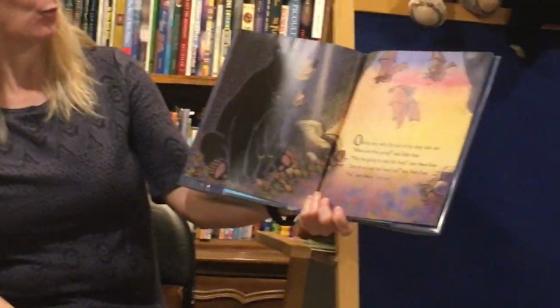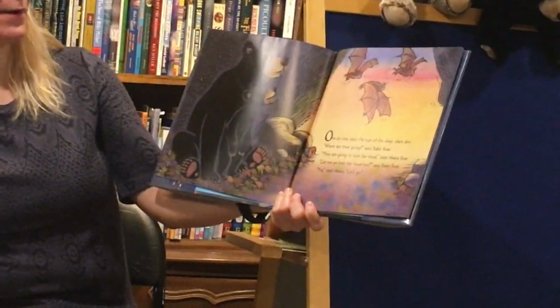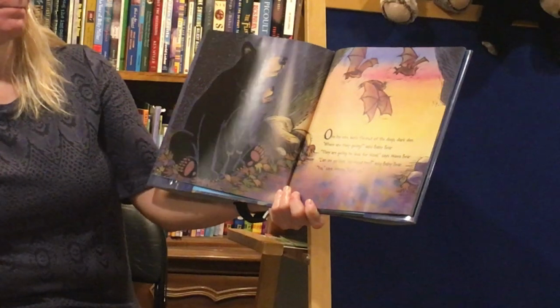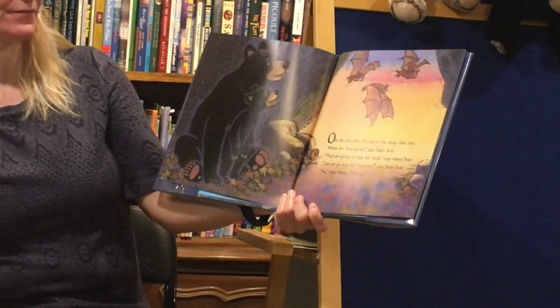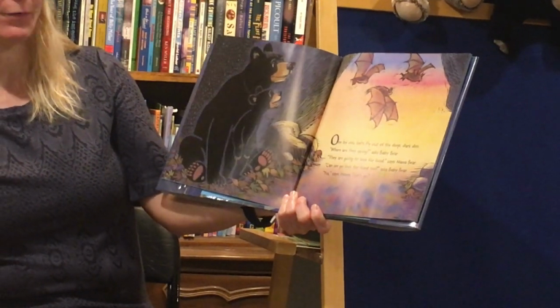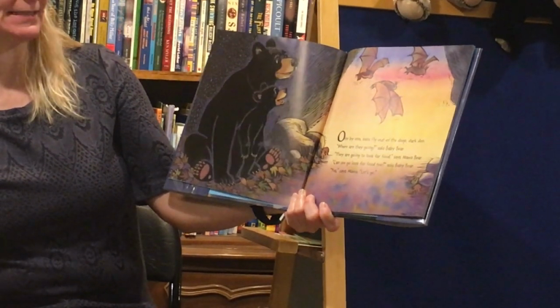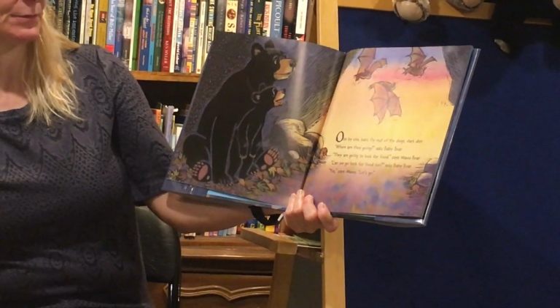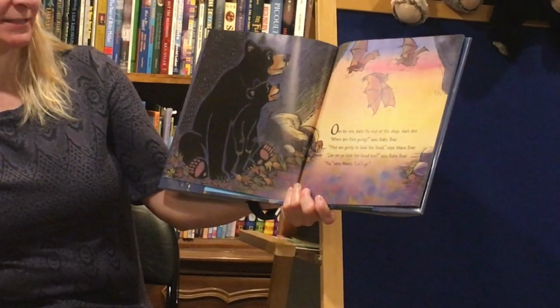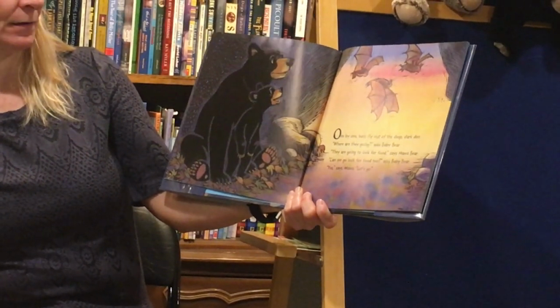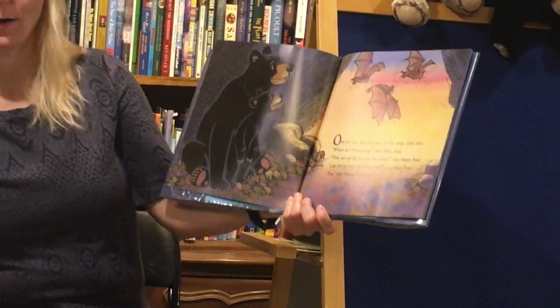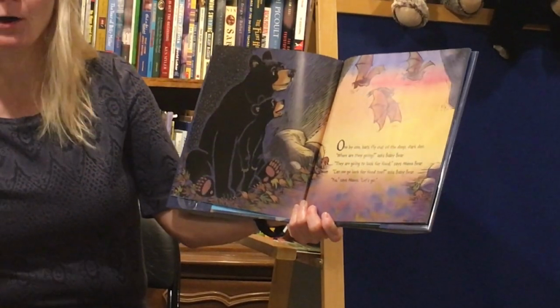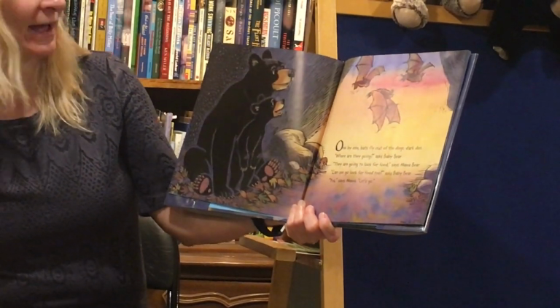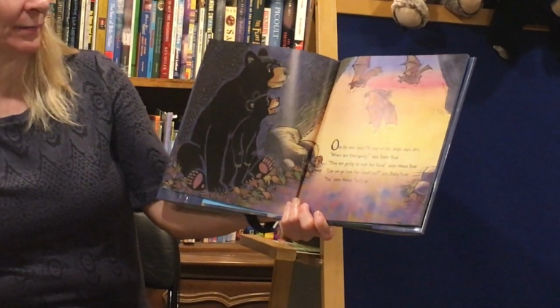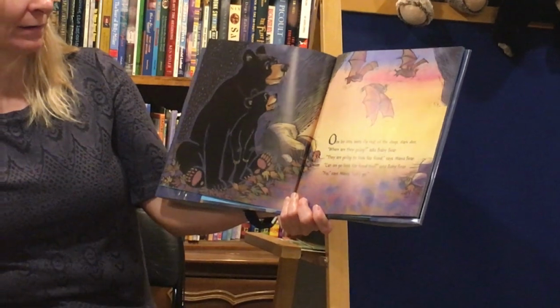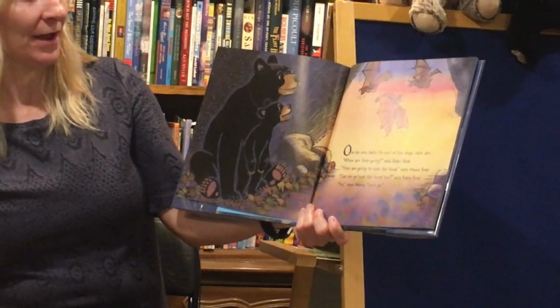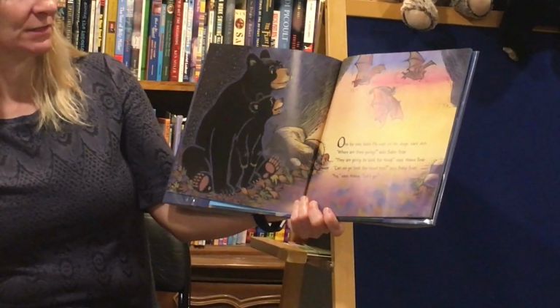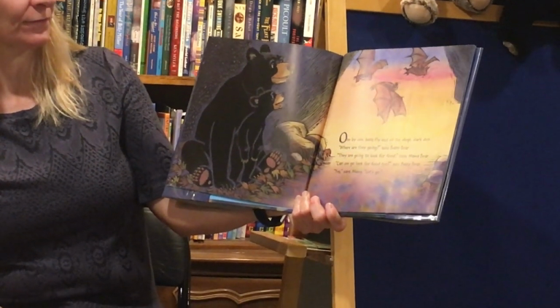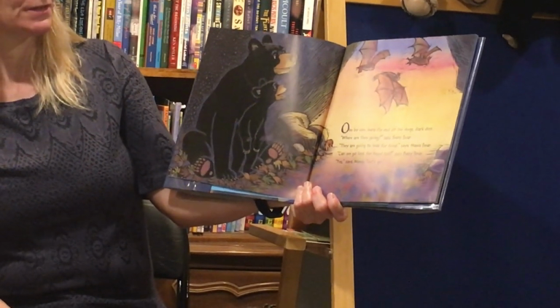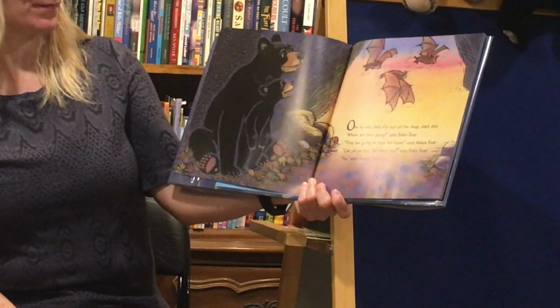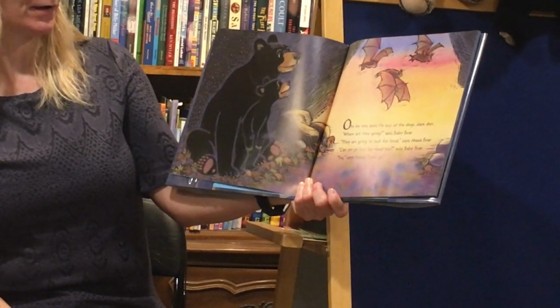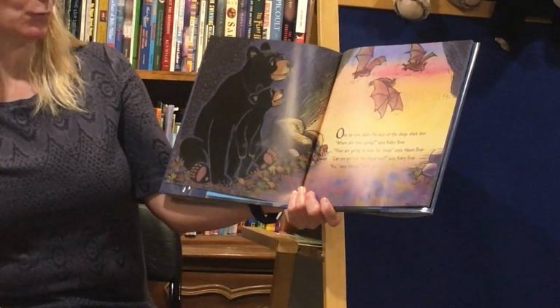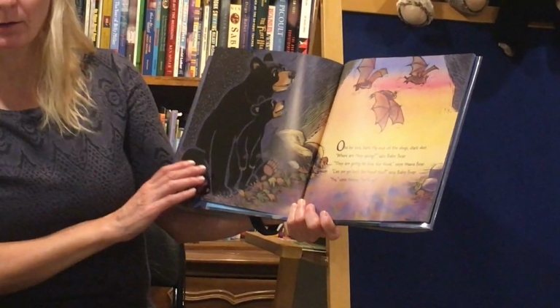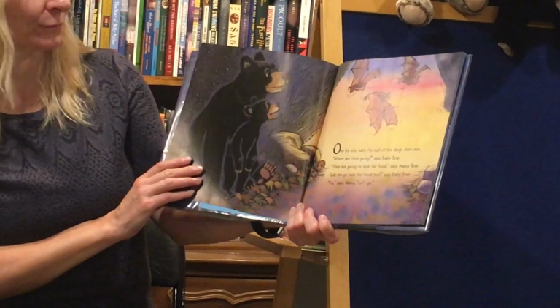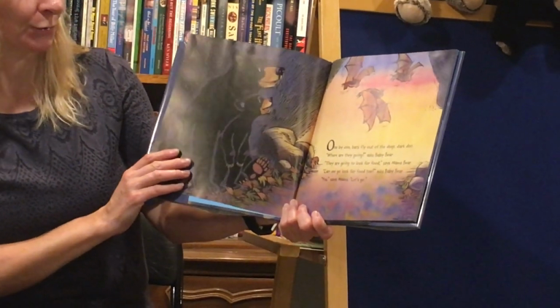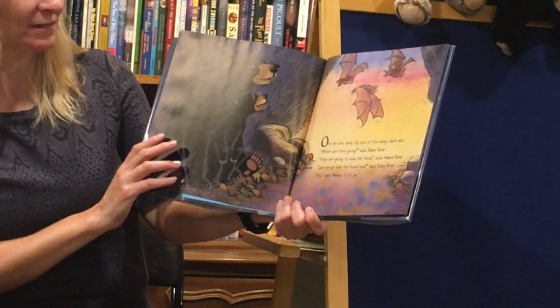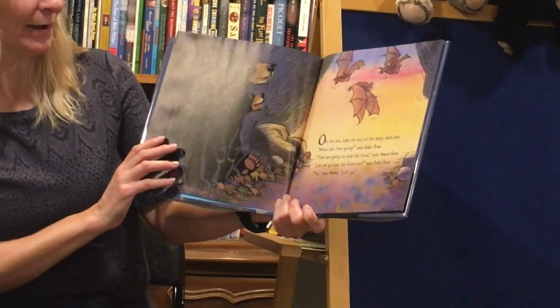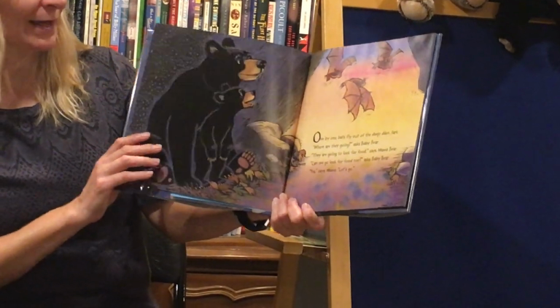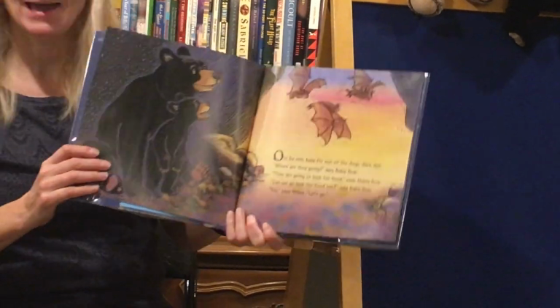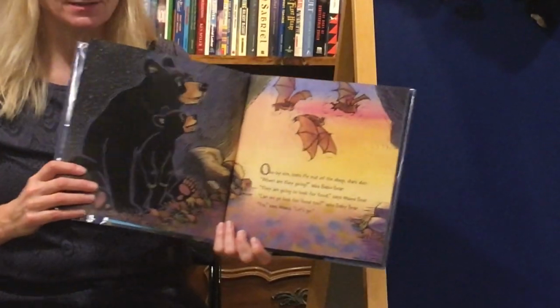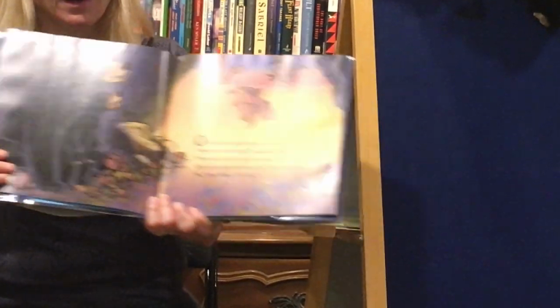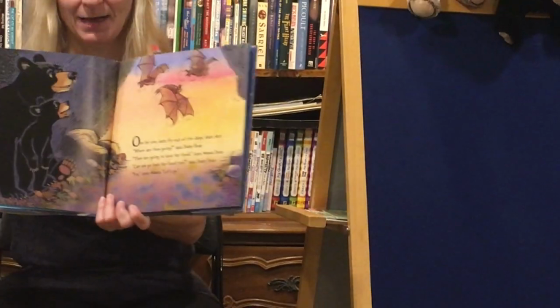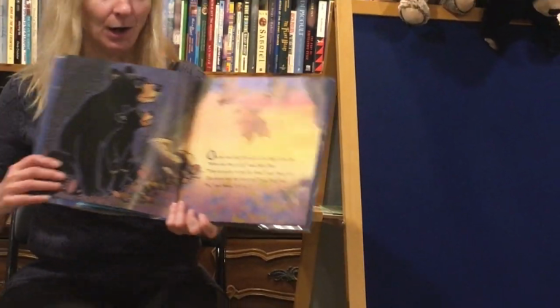One by one, bats fly out of the deep dark den. Where are they going? asked Baby Bear. They are going to look for food, says Mama Bear. Can we go look for food too? asked Baby Bear. Yes, says Mama. Let's go.